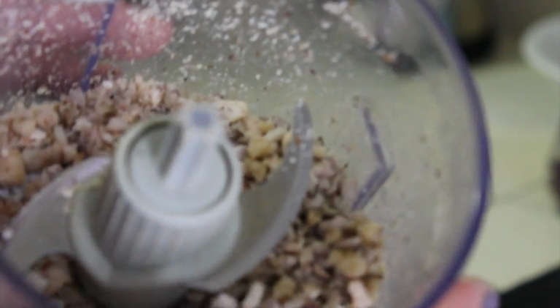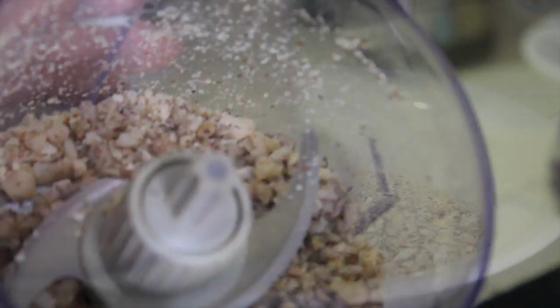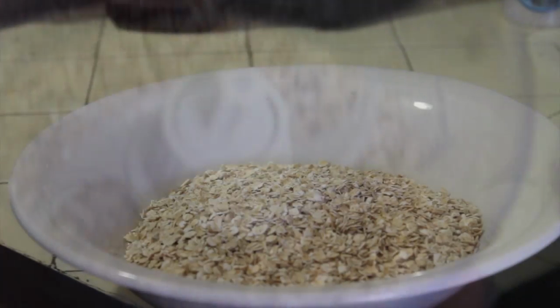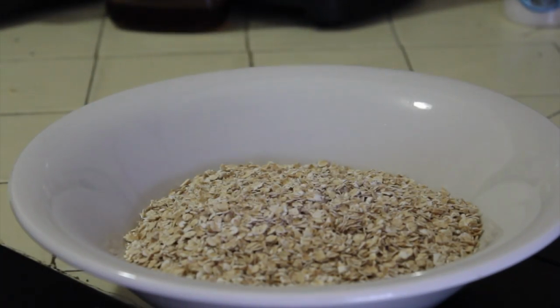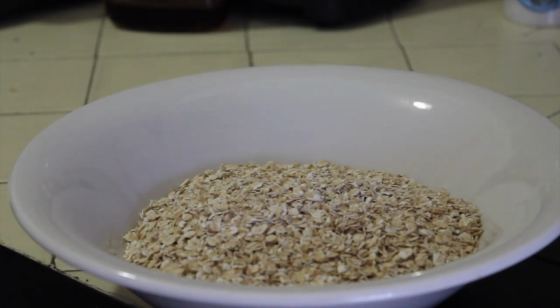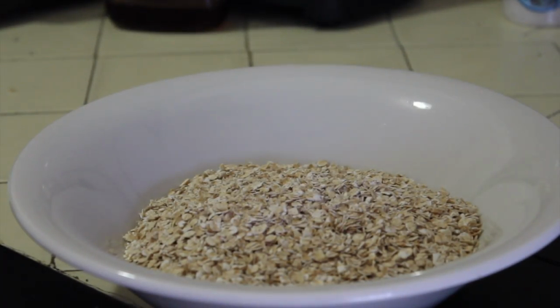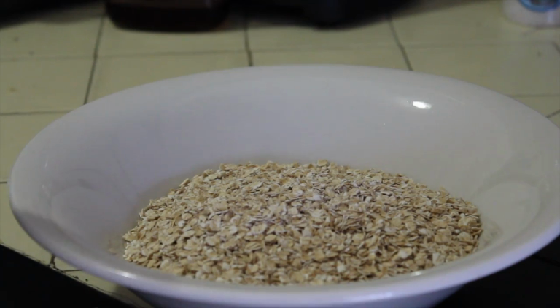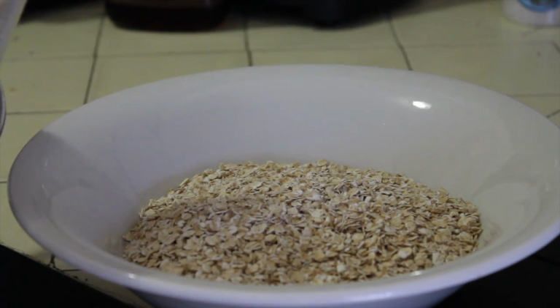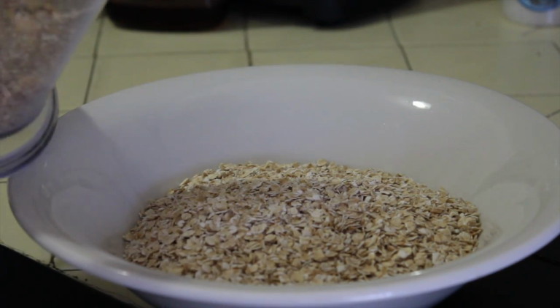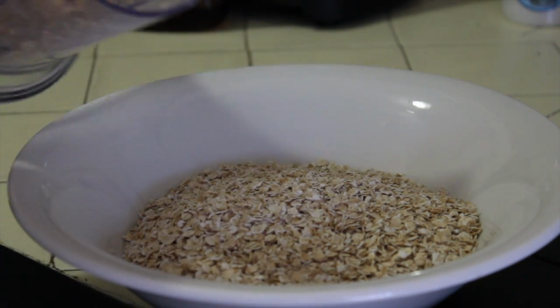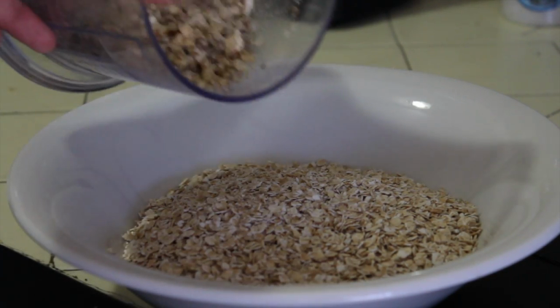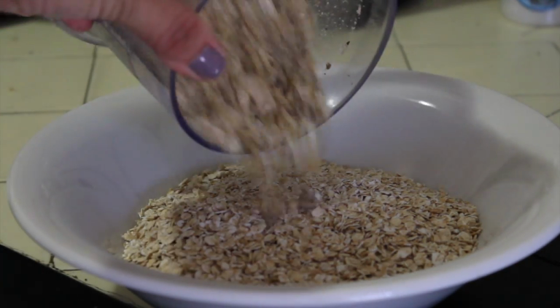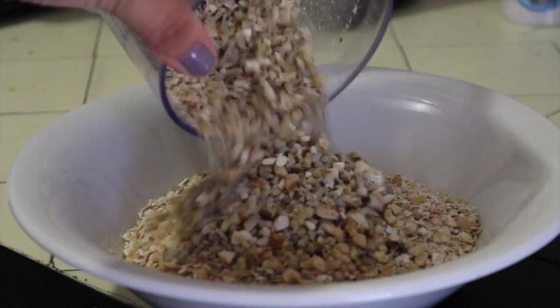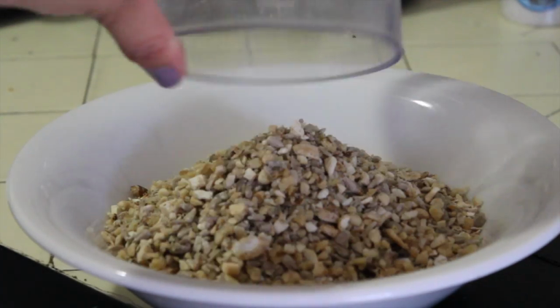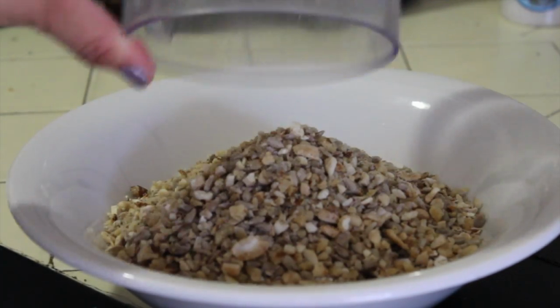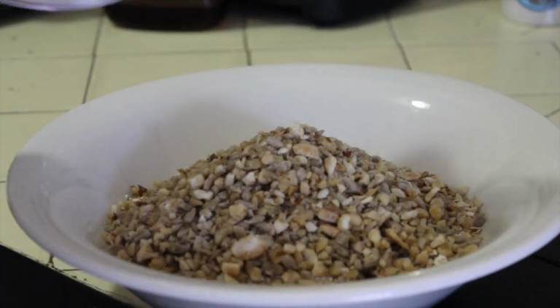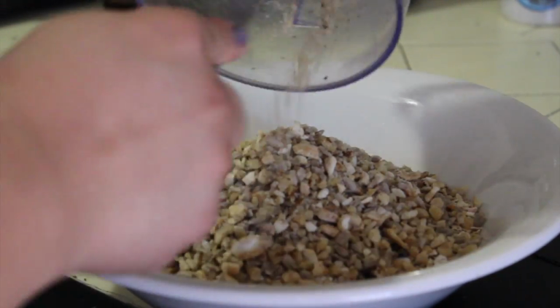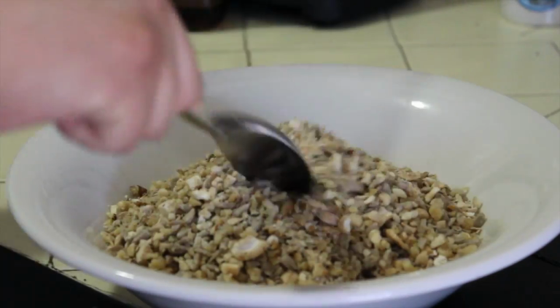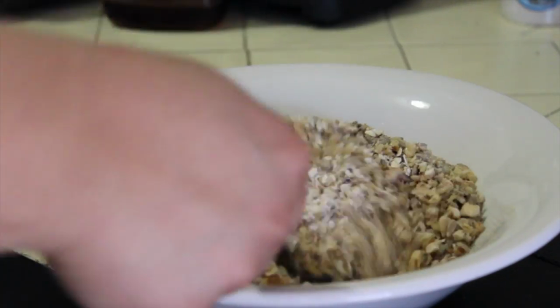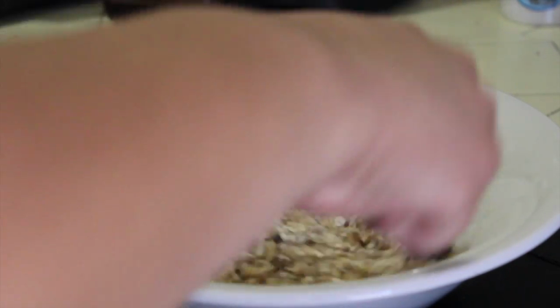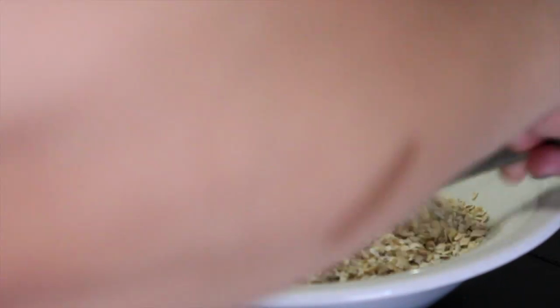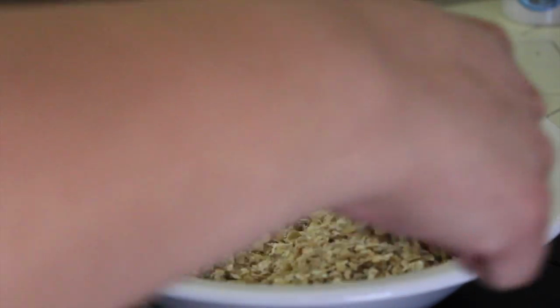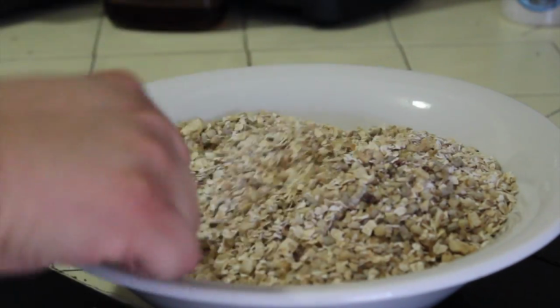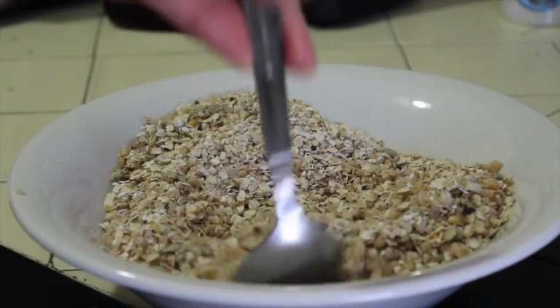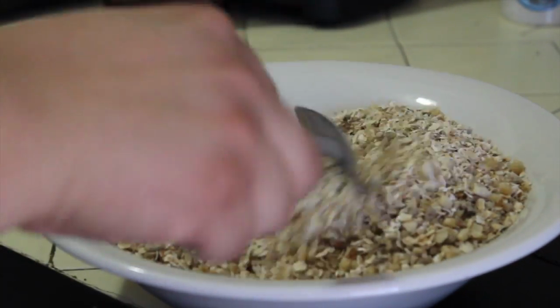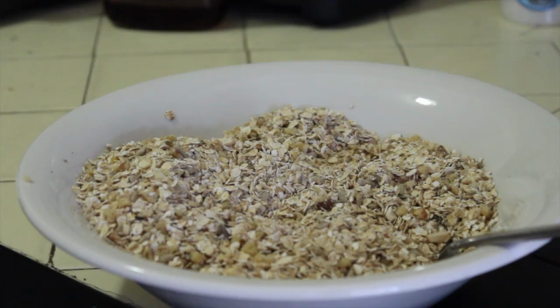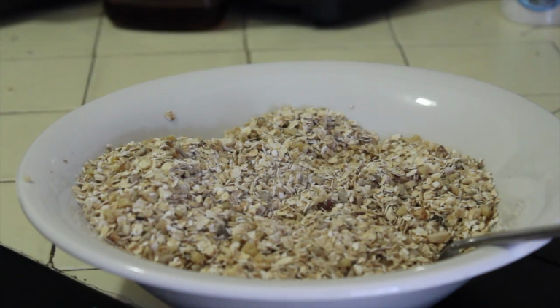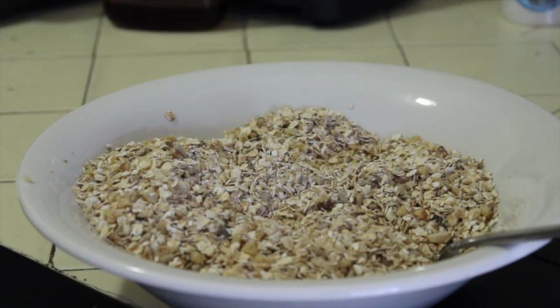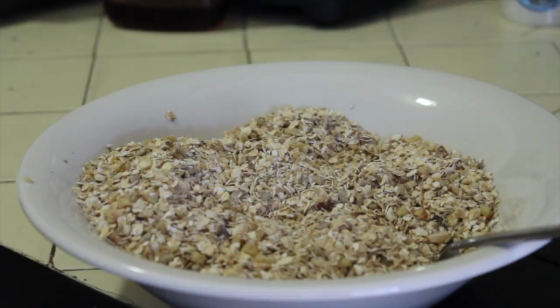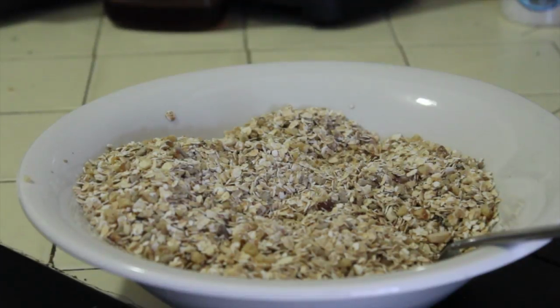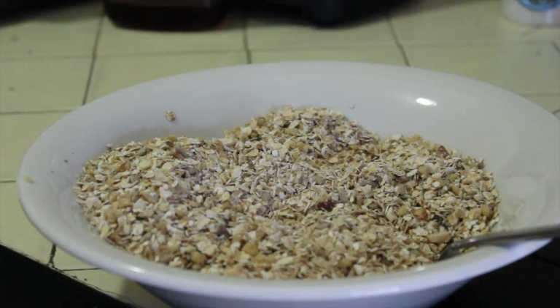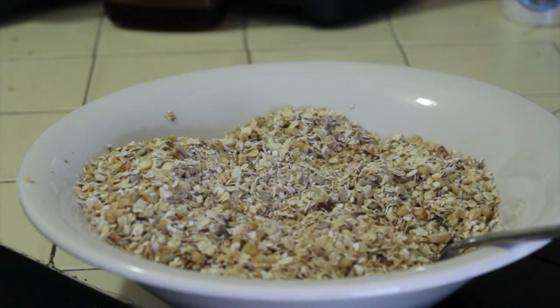Now we're going to go ahead and add the nuts to the granola and mix it. Once you mix it a little bit, go ahead and add a little bit of sea salt.